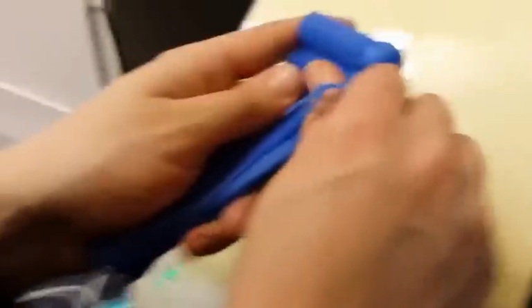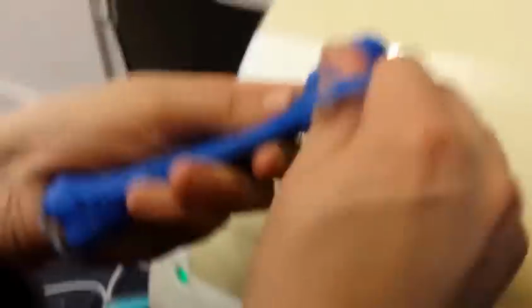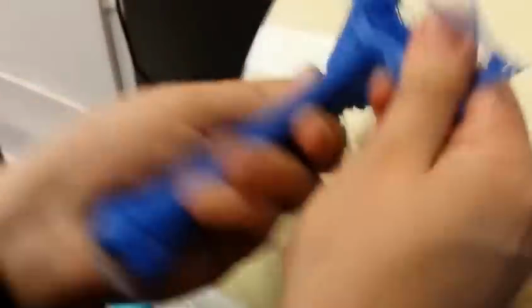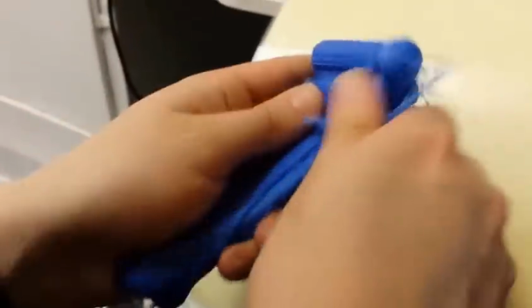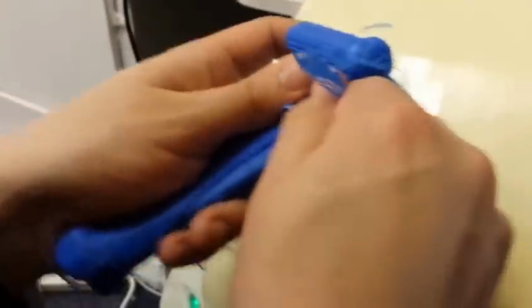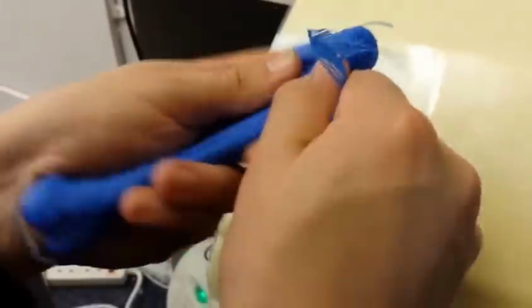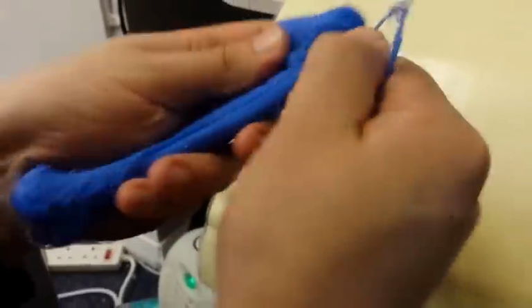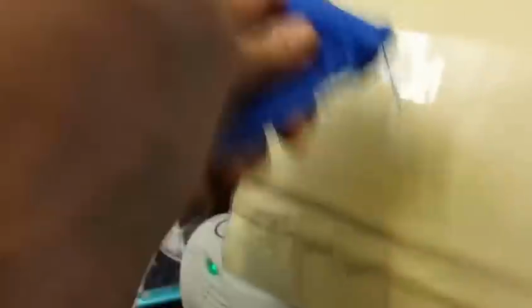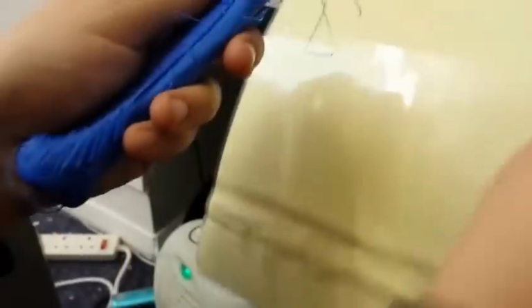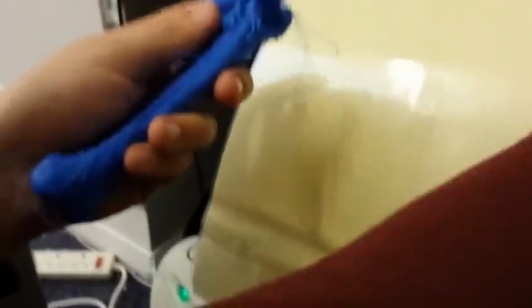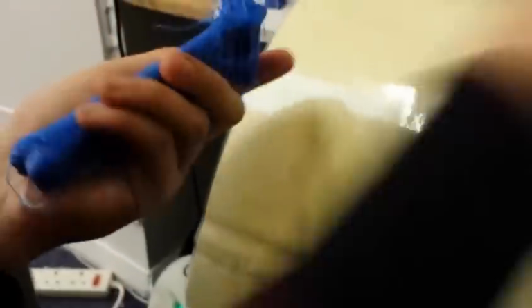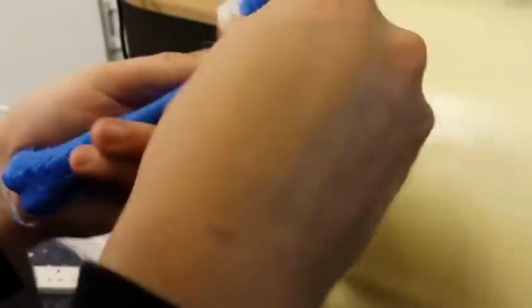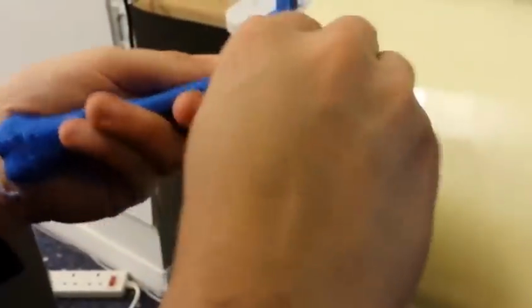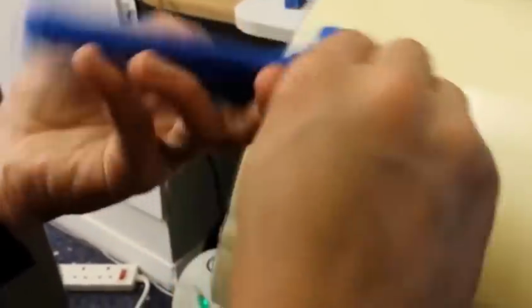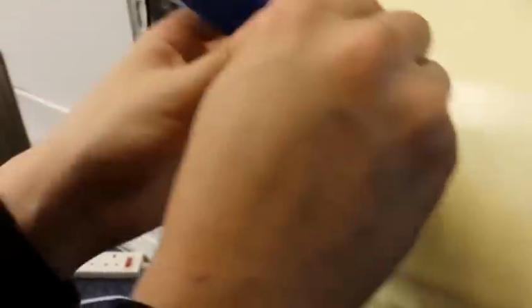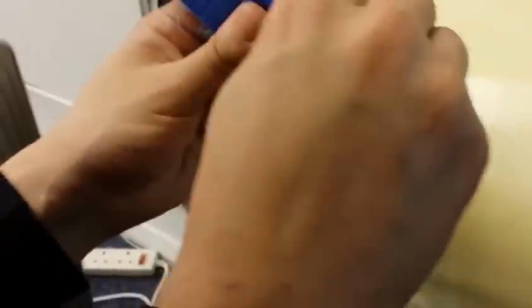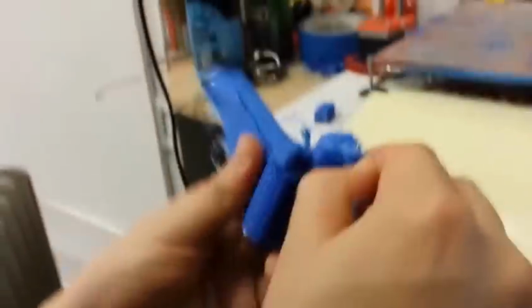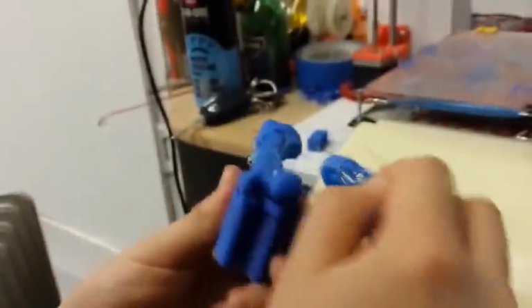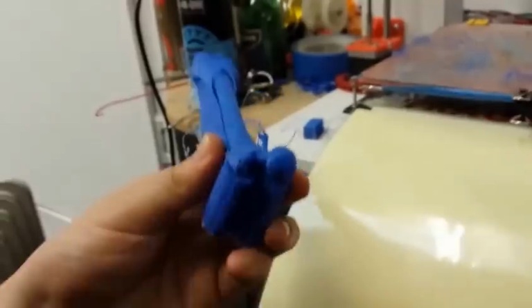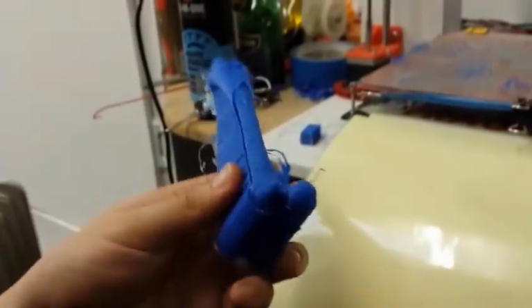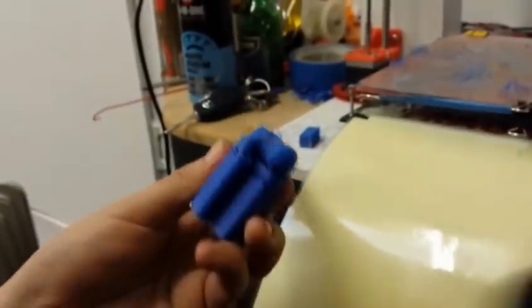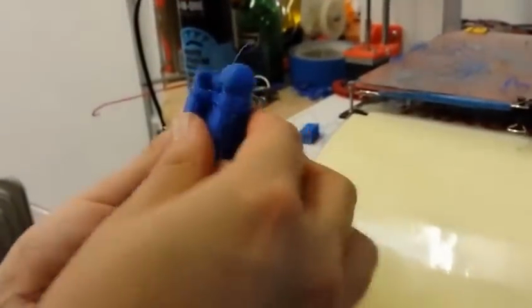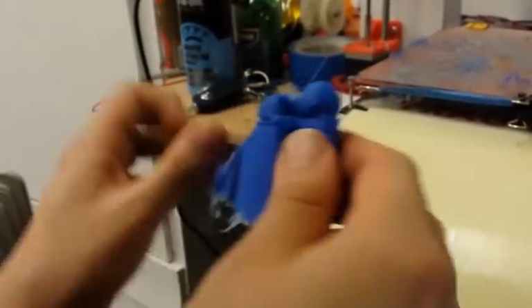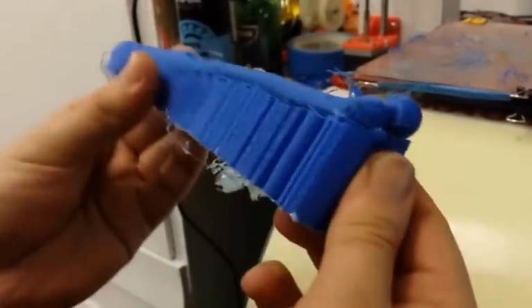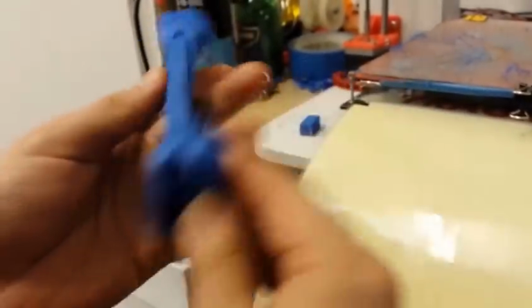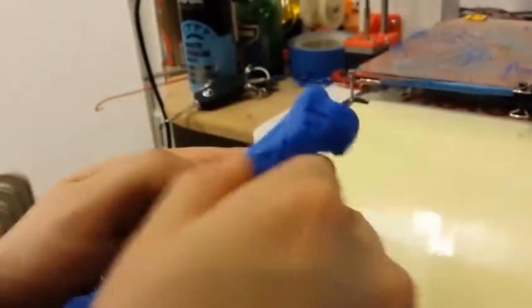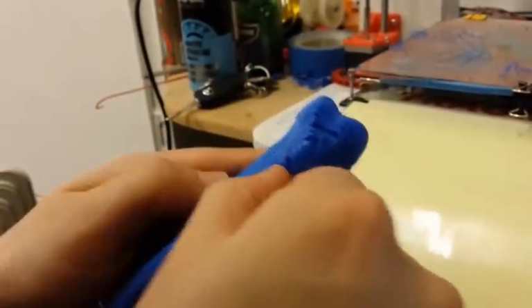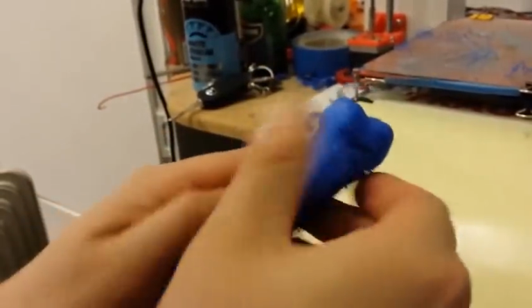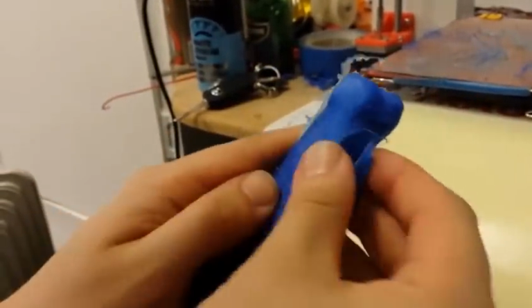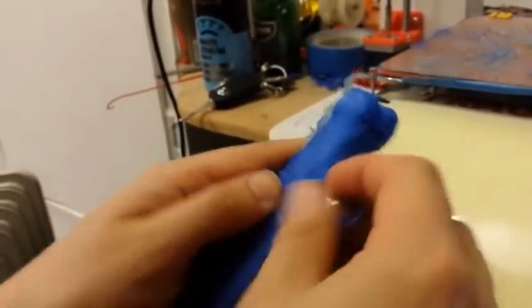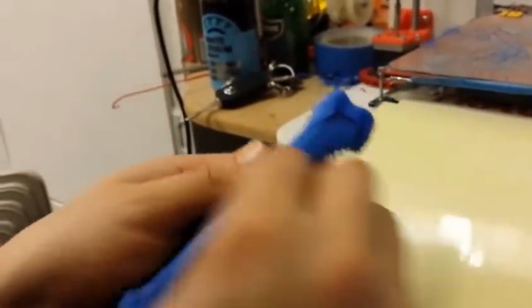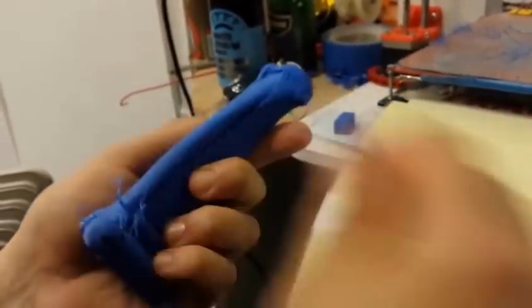Same as before — printing ABS using HIPS as a support material, sliced in Cura. This time we've gone for zero spacing in Z and in X and Y.